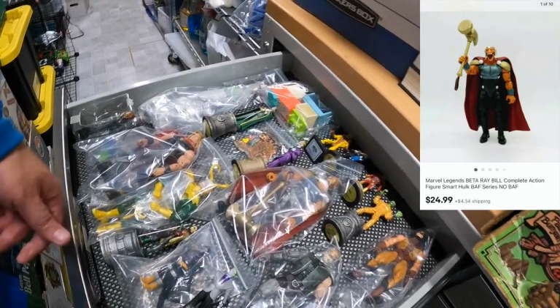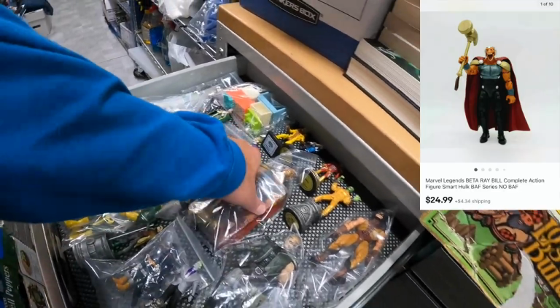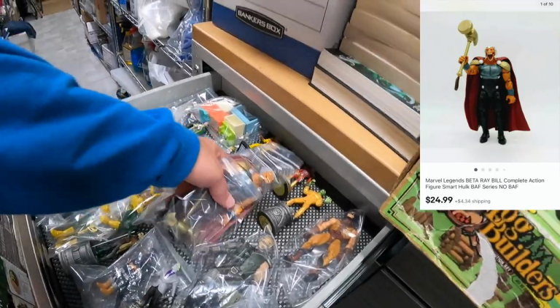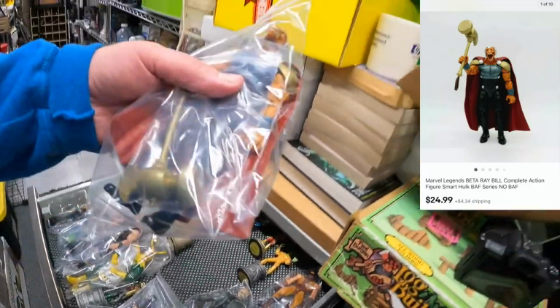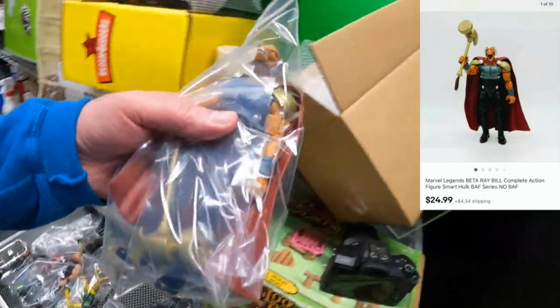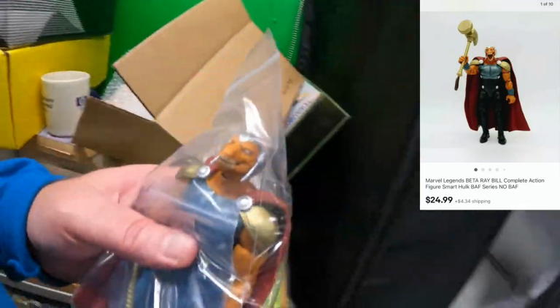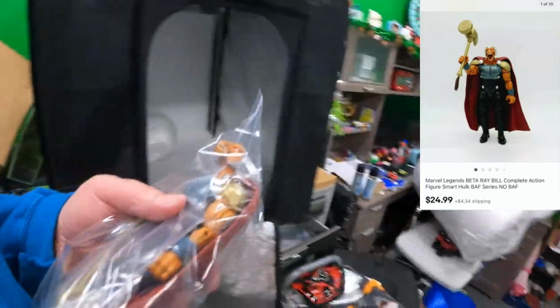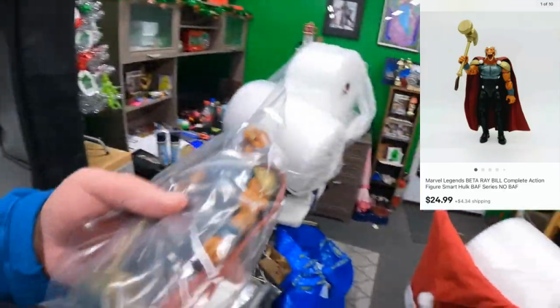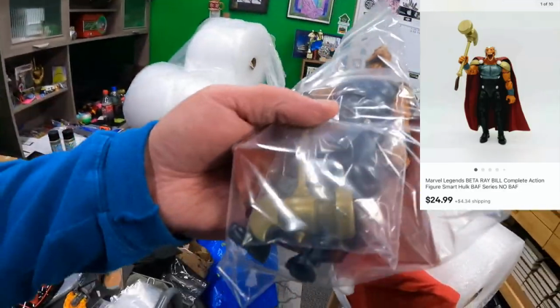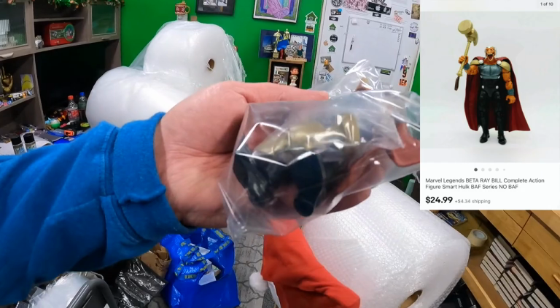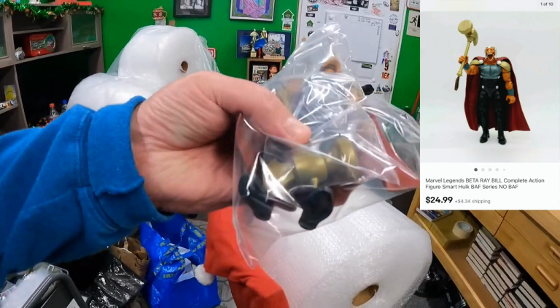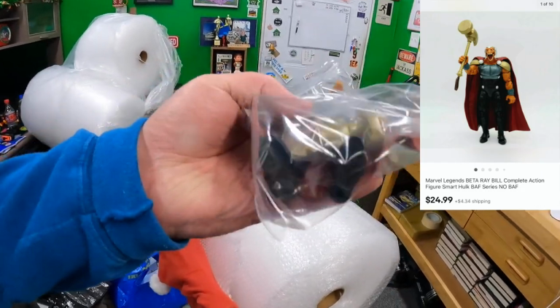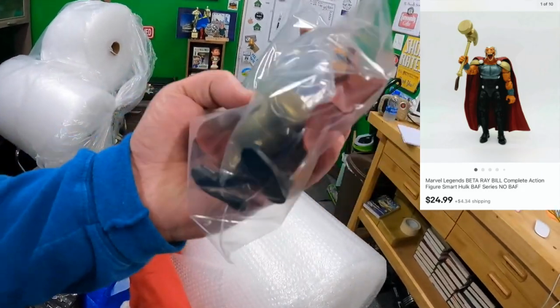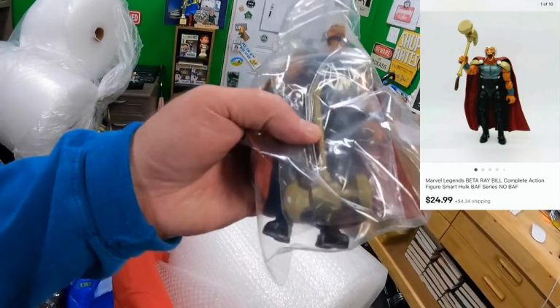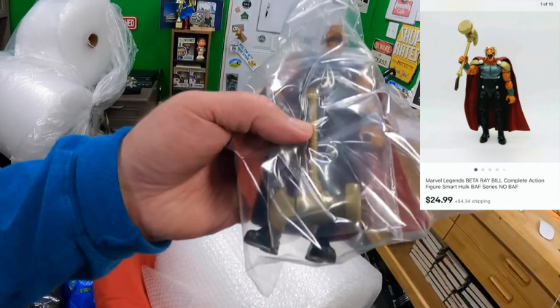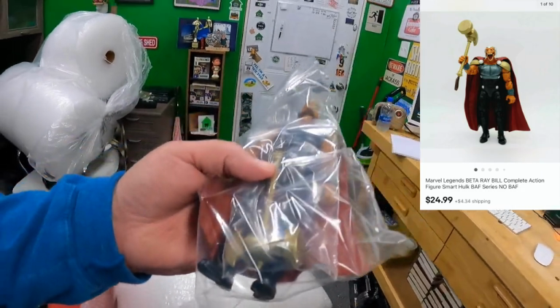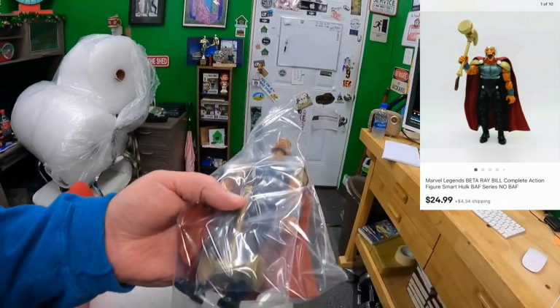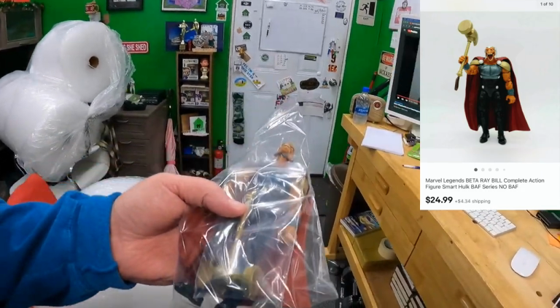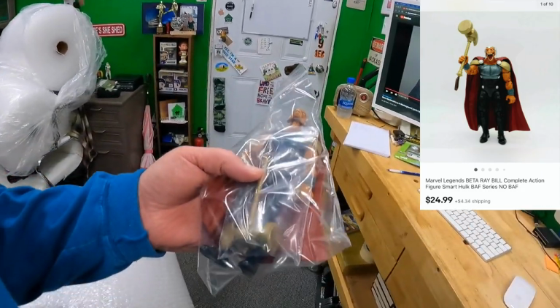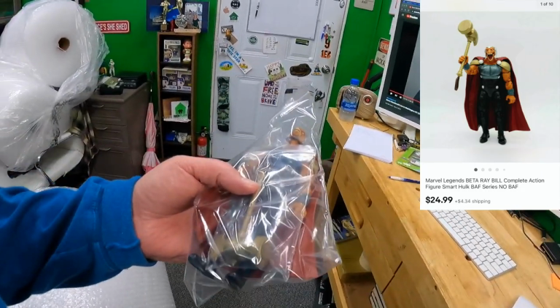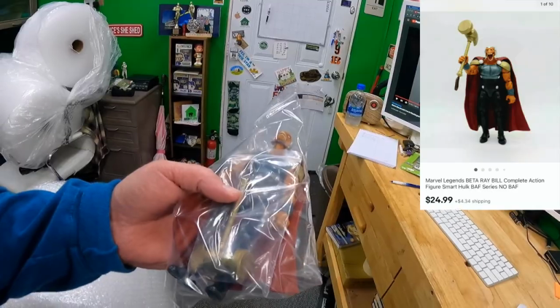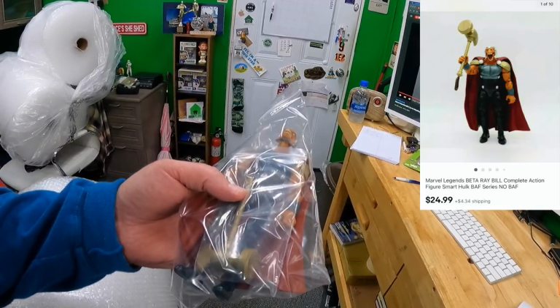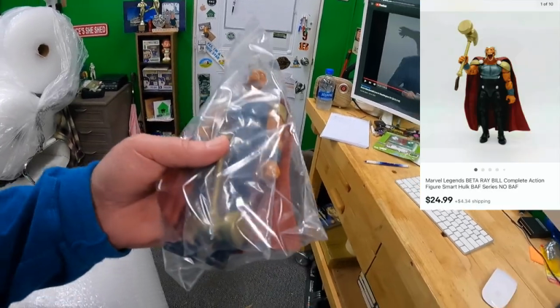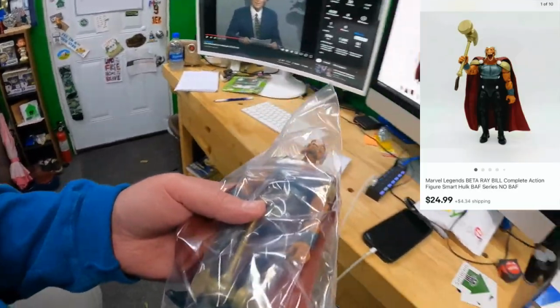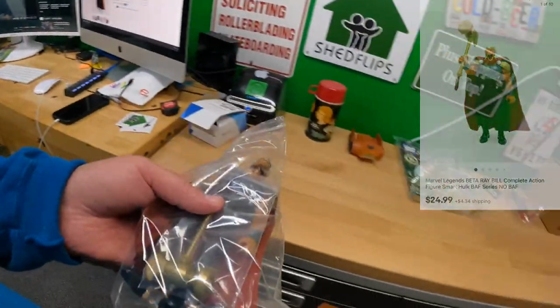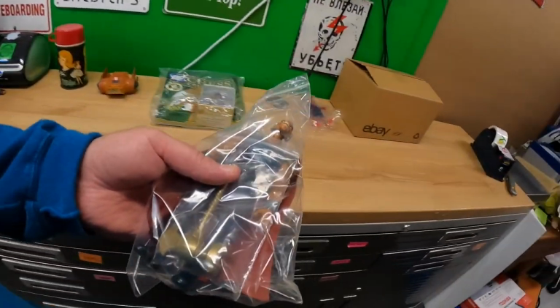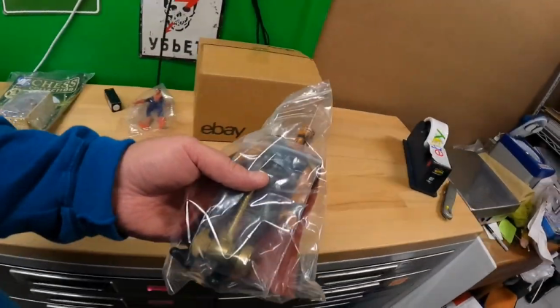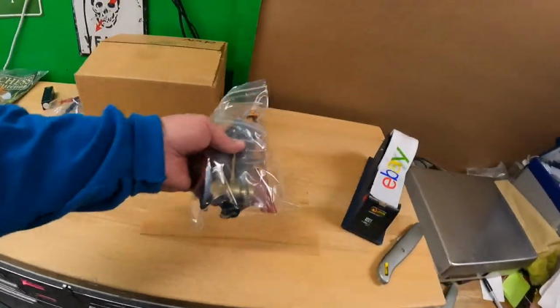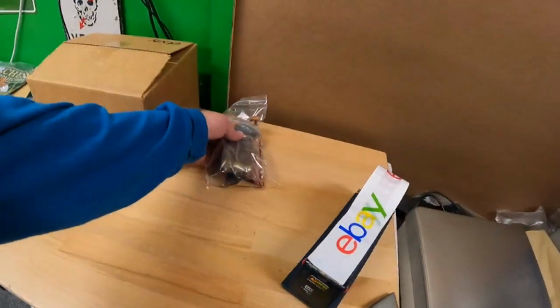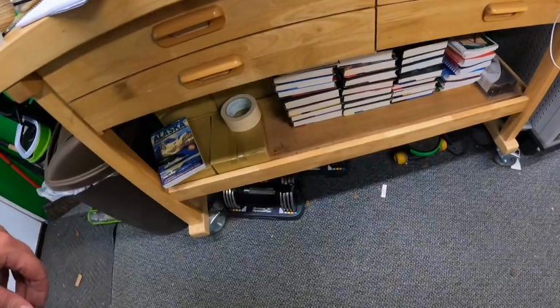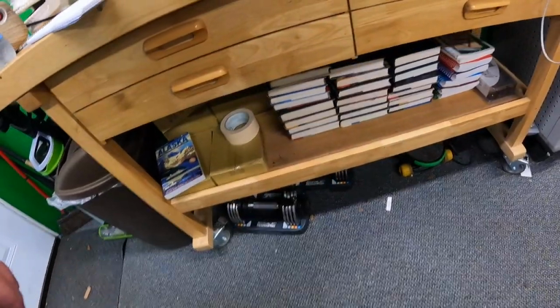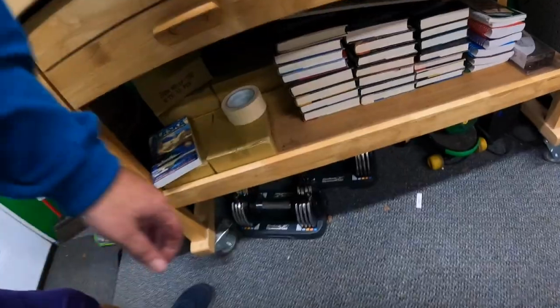Chest Drawer — a figure named Beta Ray Bill. I think it's this guy with the big war hammer. This guy sold for $24.99 plus shipping on top.